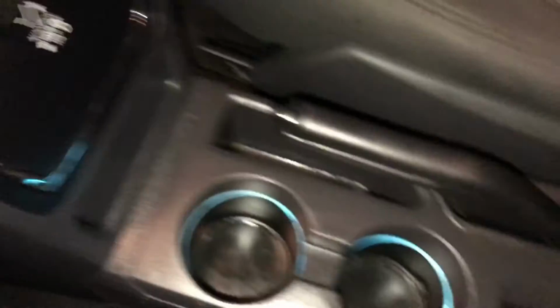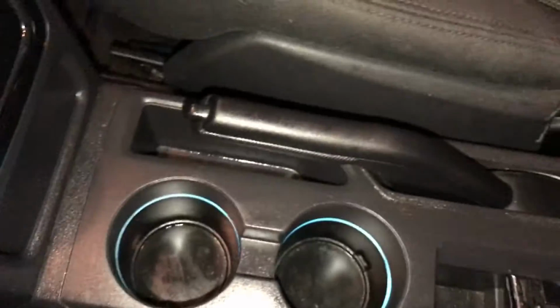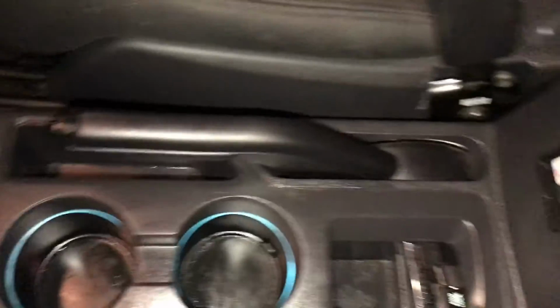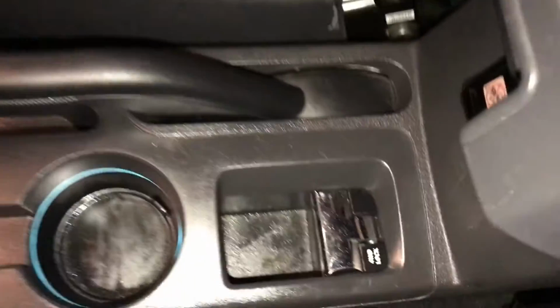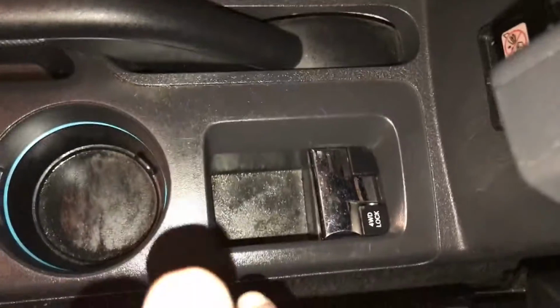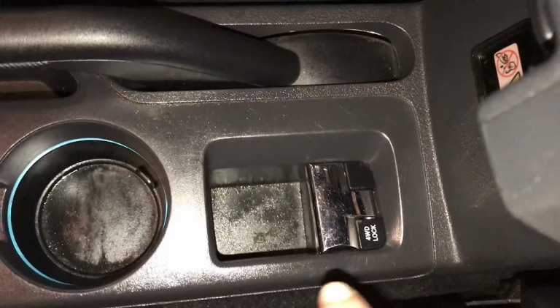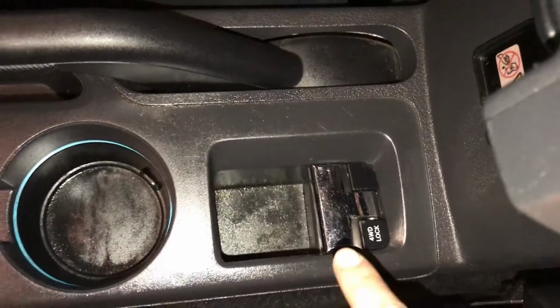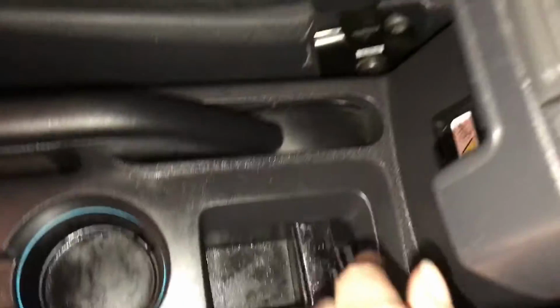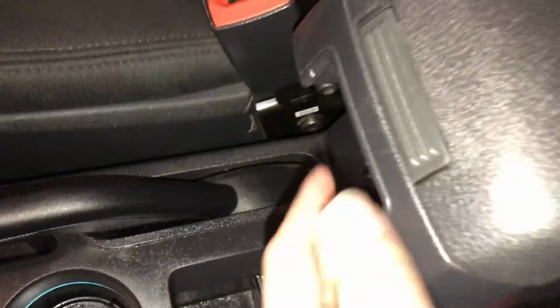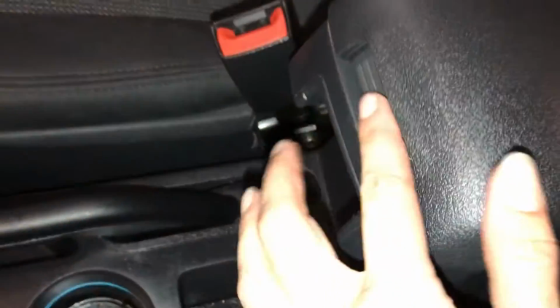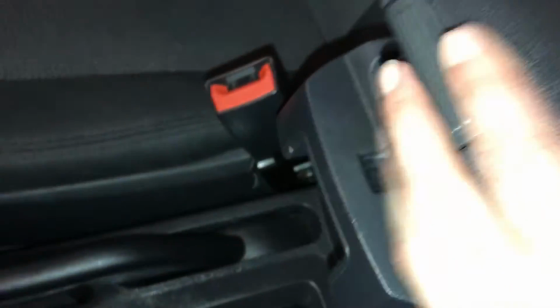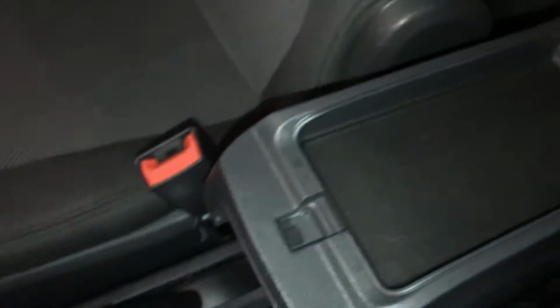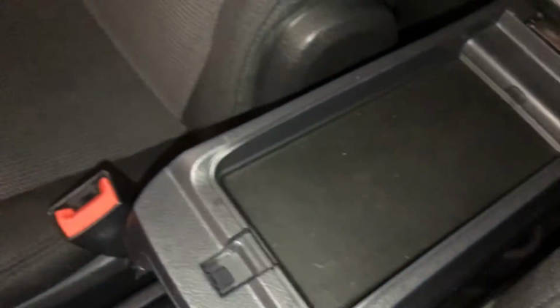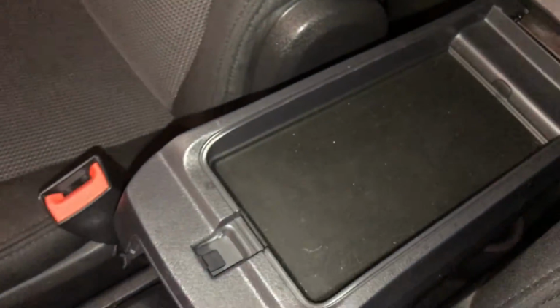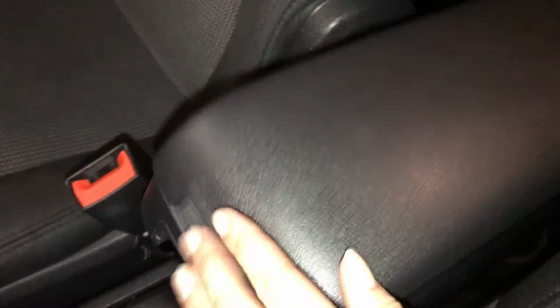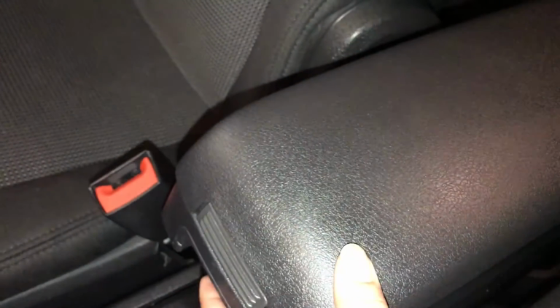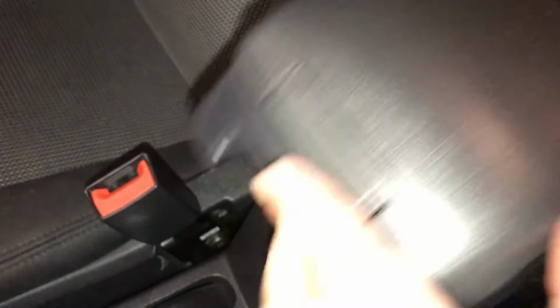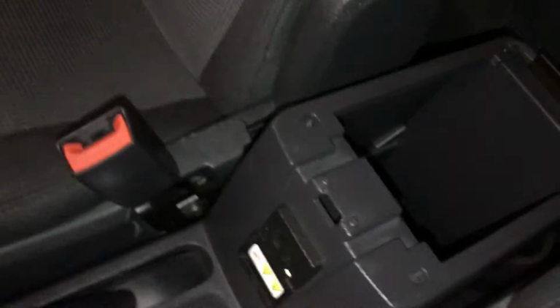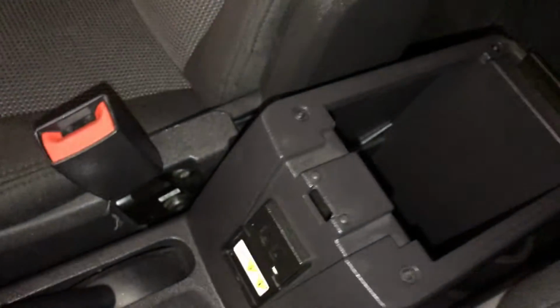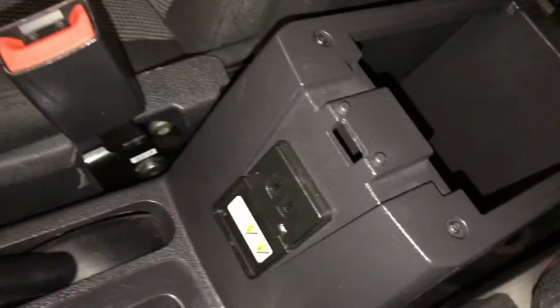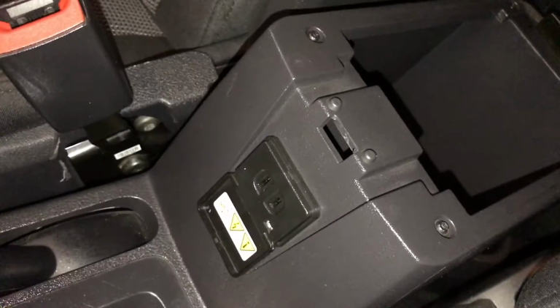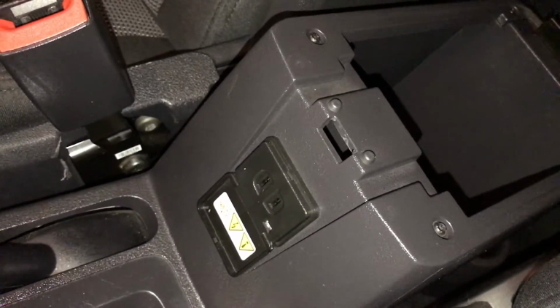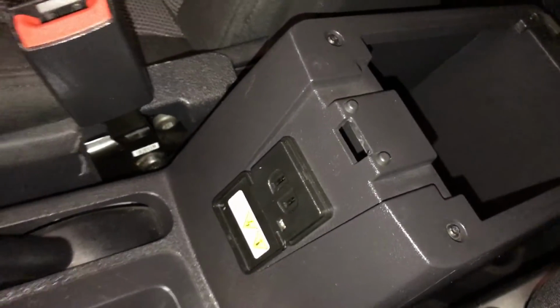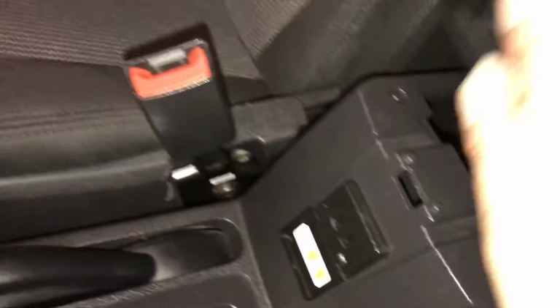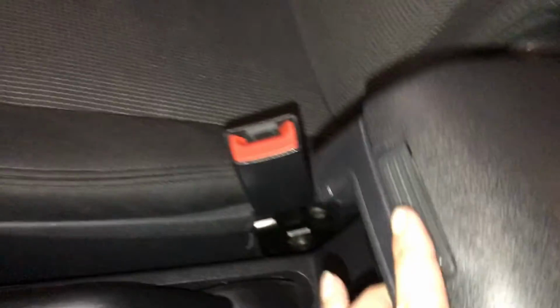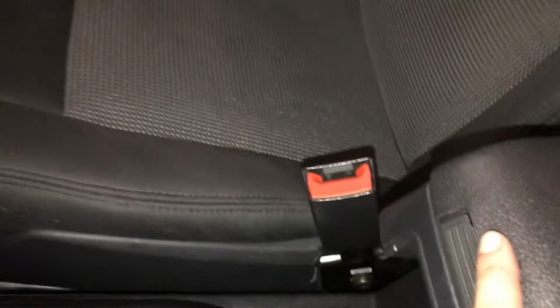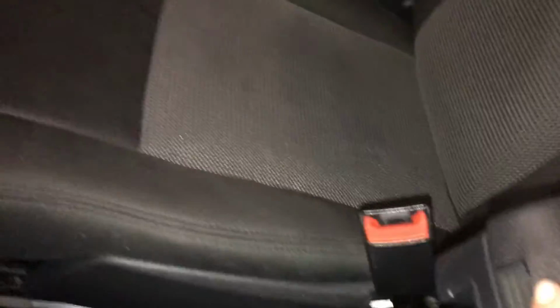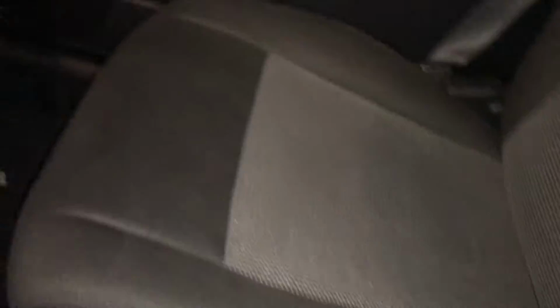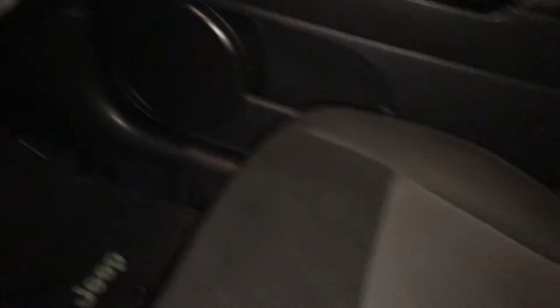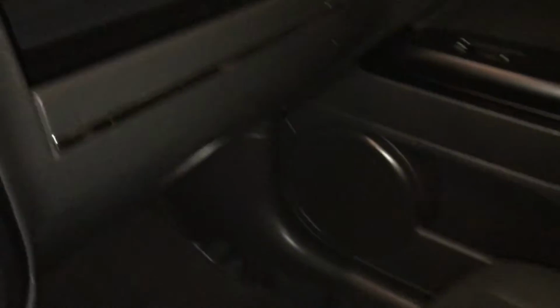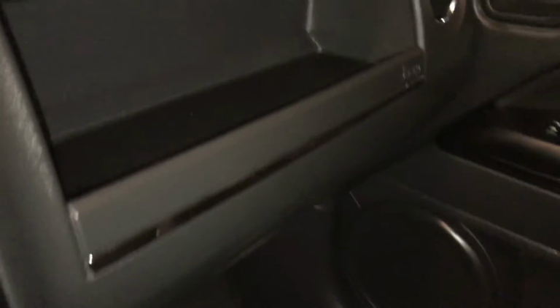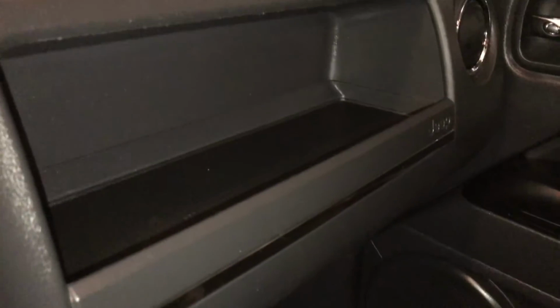E-brake. 4-wheel drive lock. Armrest is two-tiered. Power plug-in.